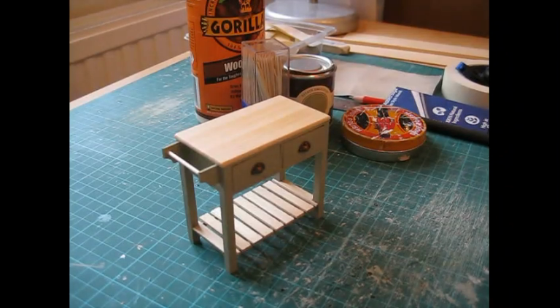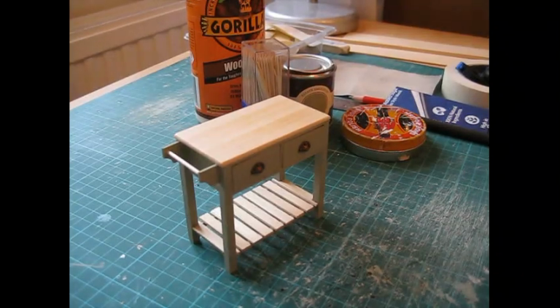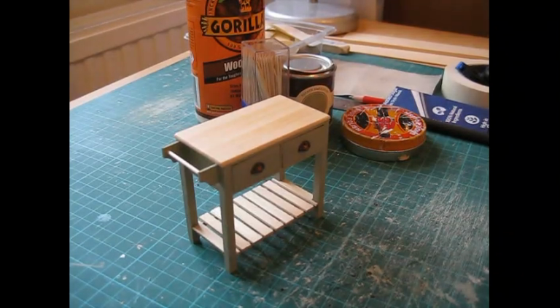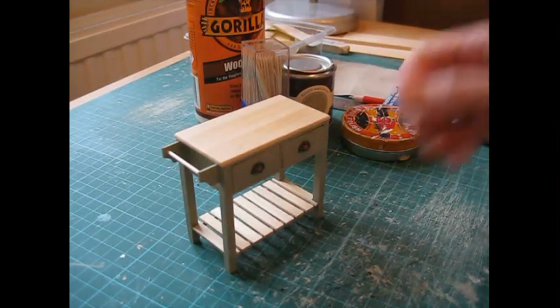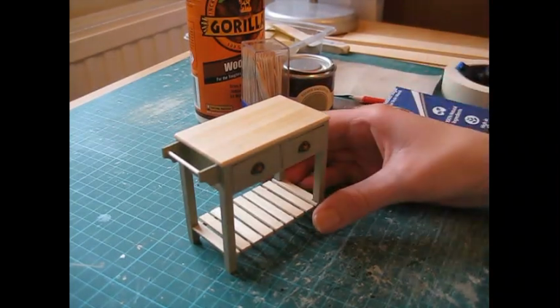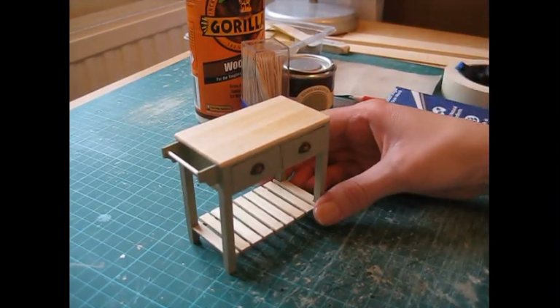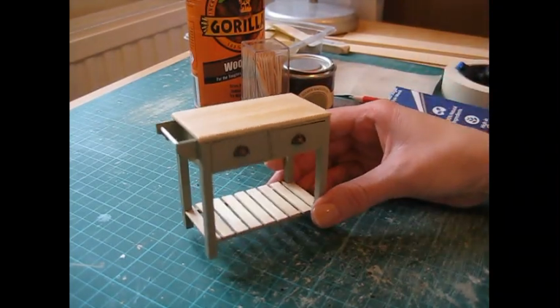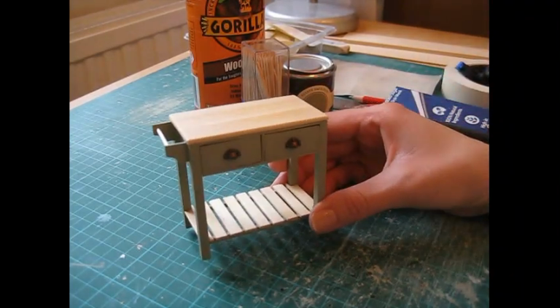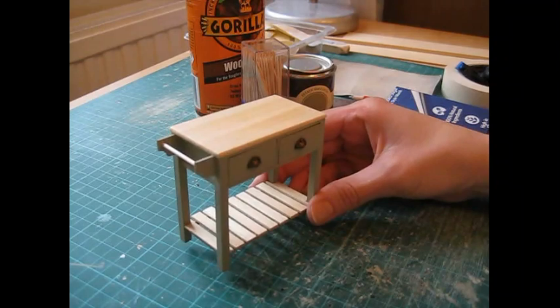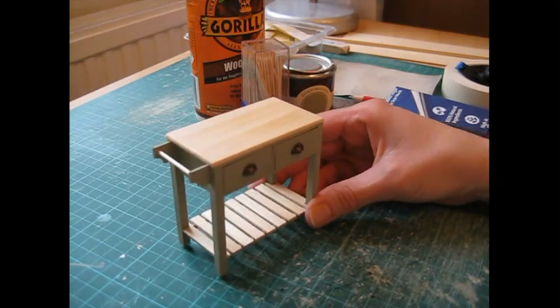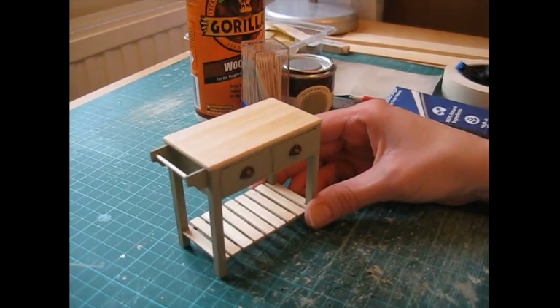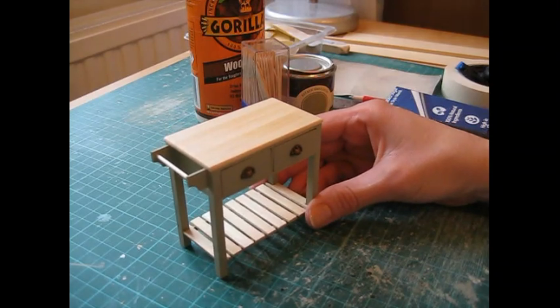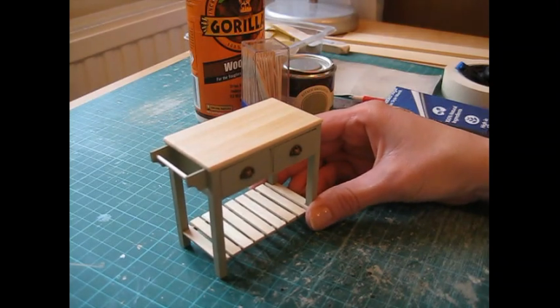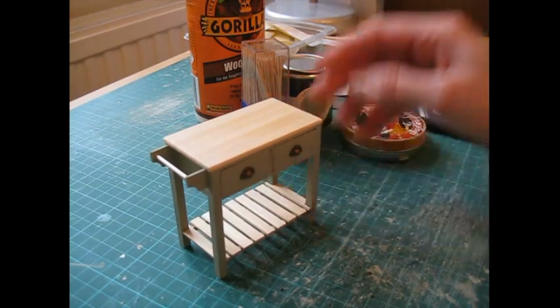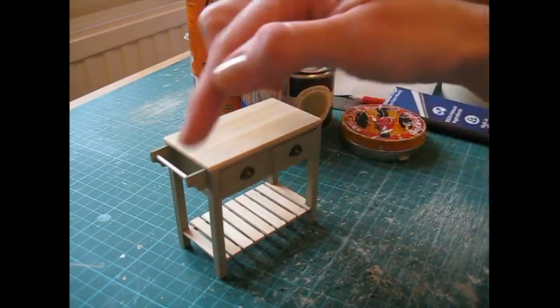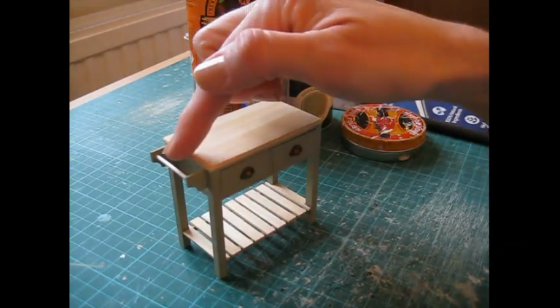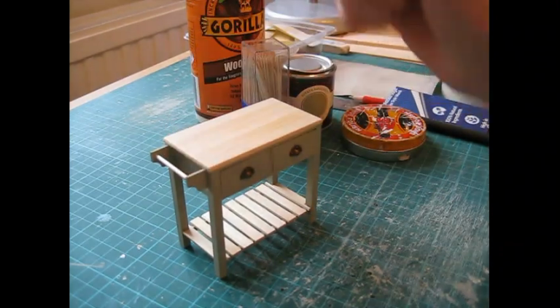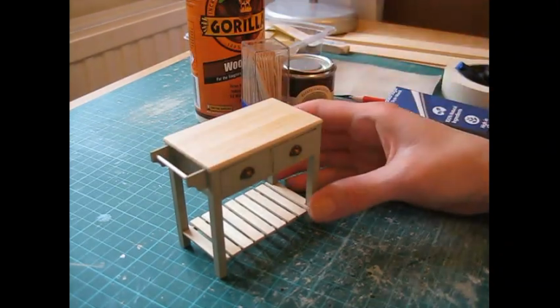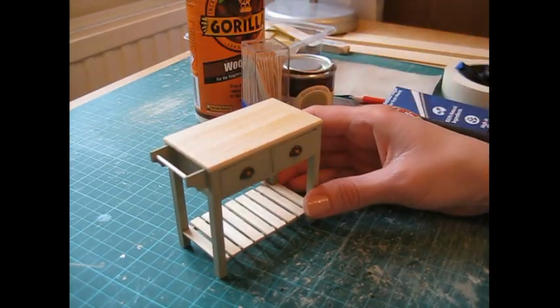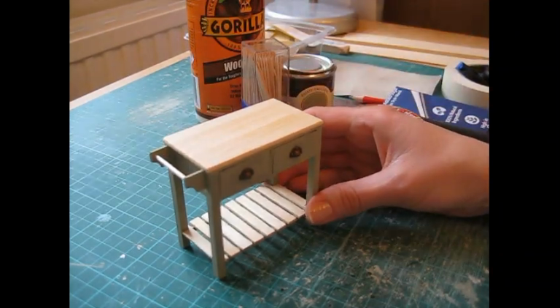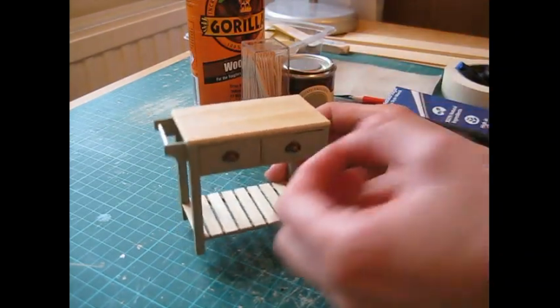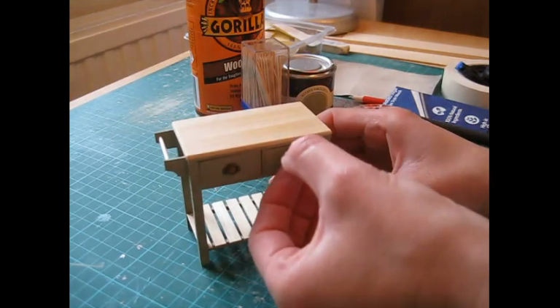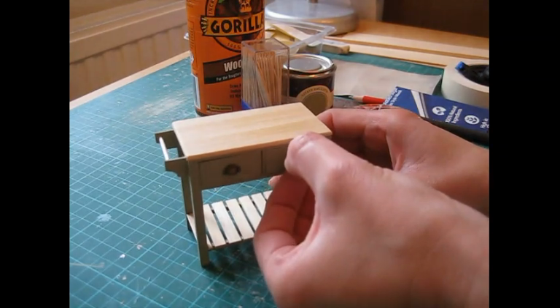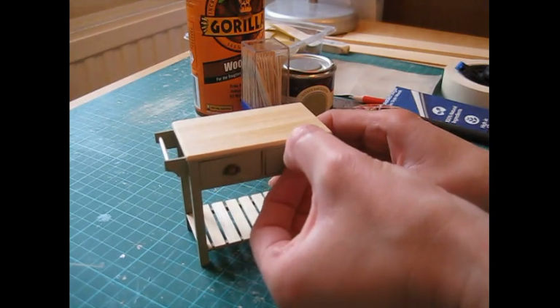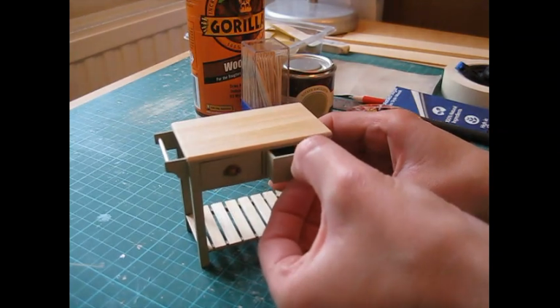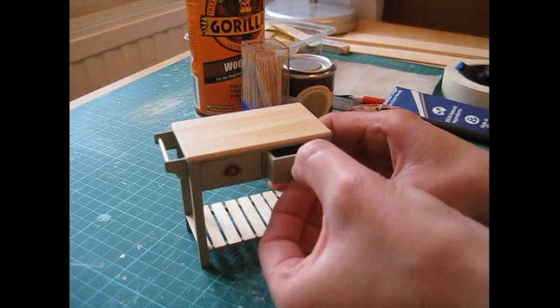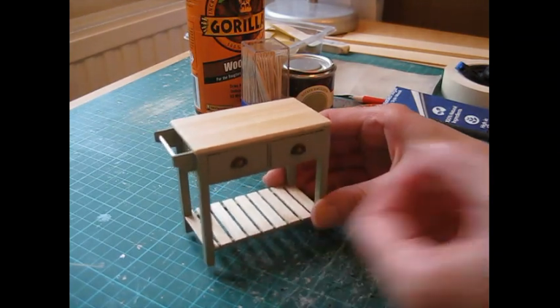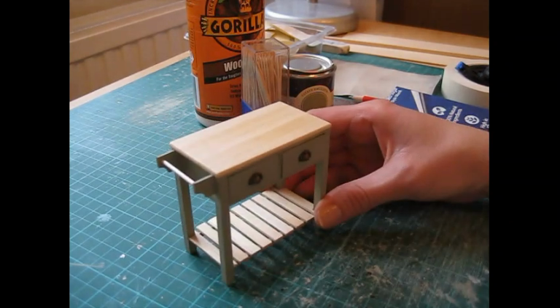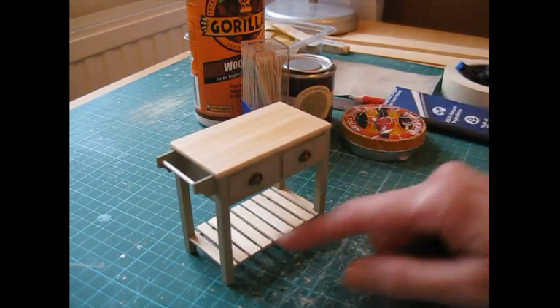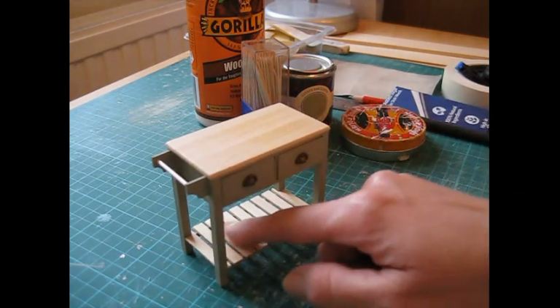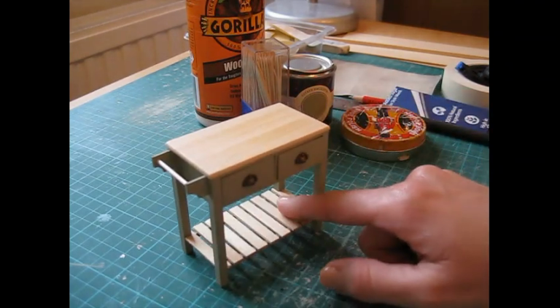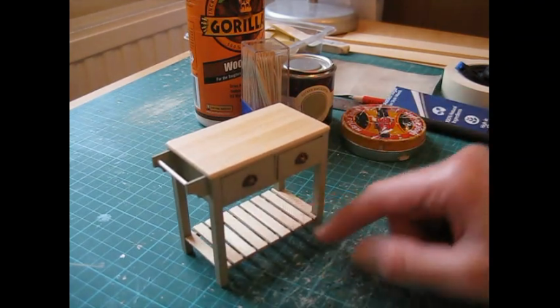Hello, today I'm going to be showing you how to make this kitchen work table with this handy towel rail, two opening drawers and this slatted bottom shelf.